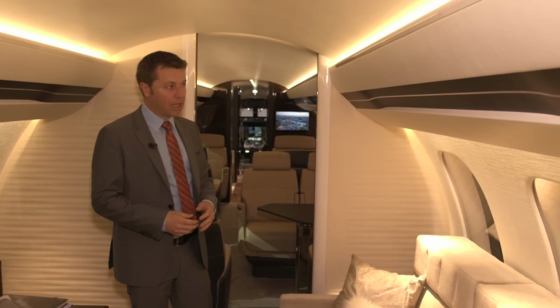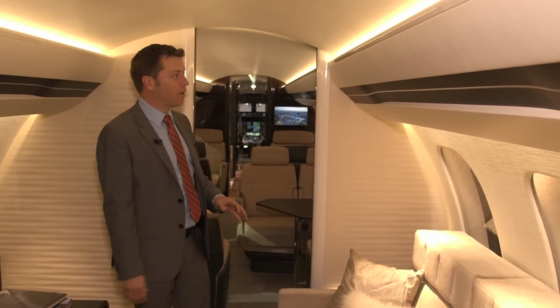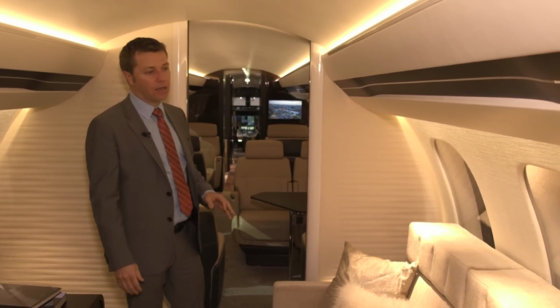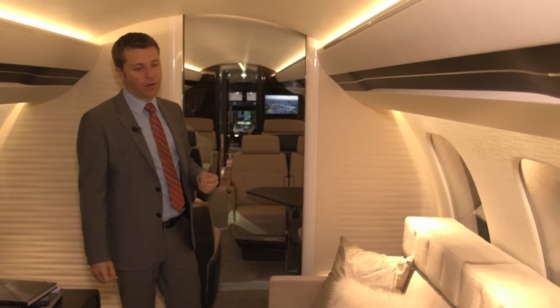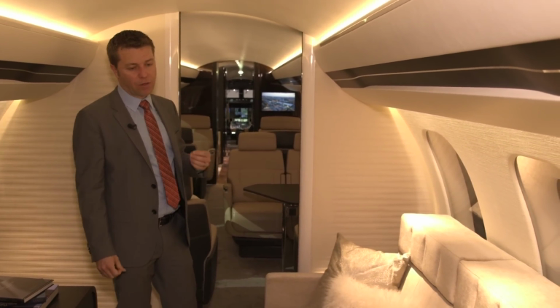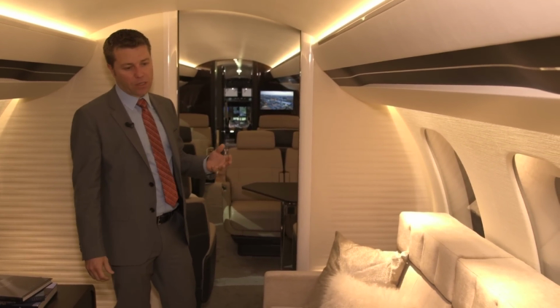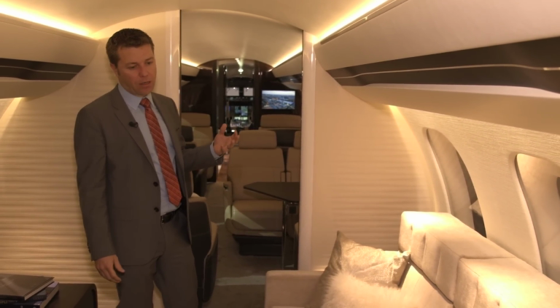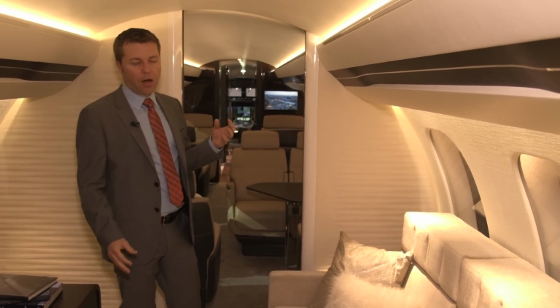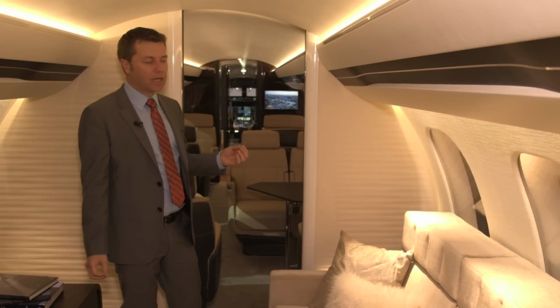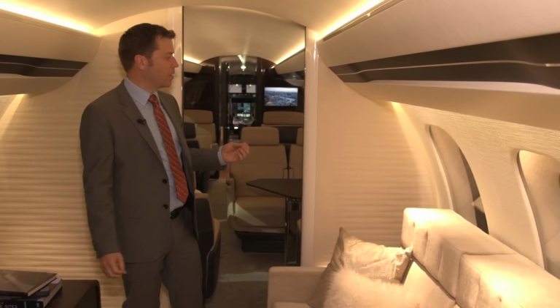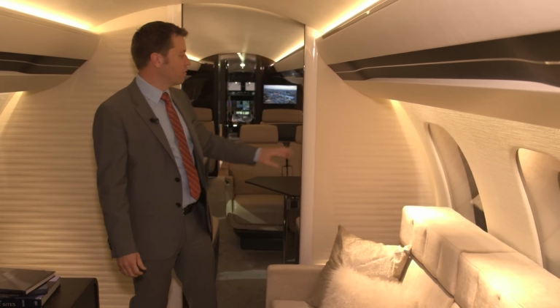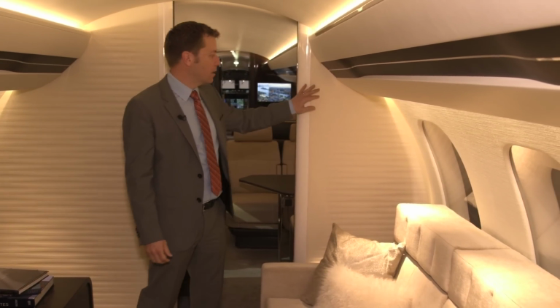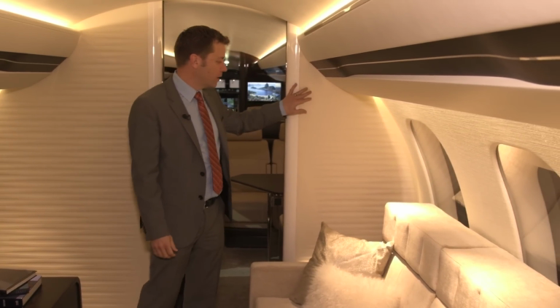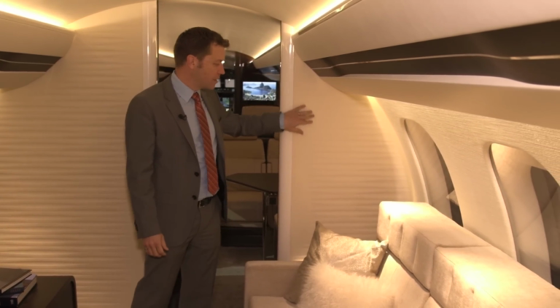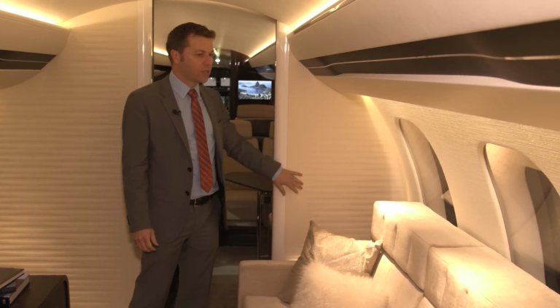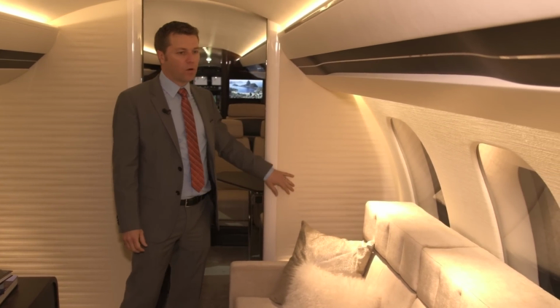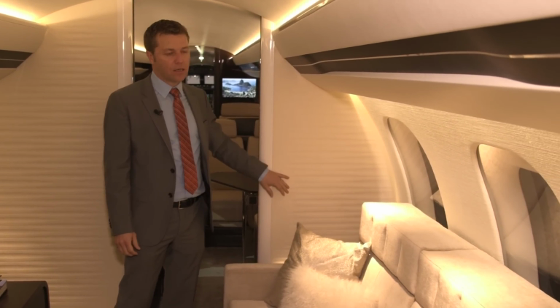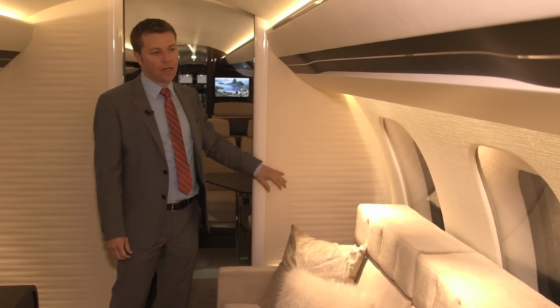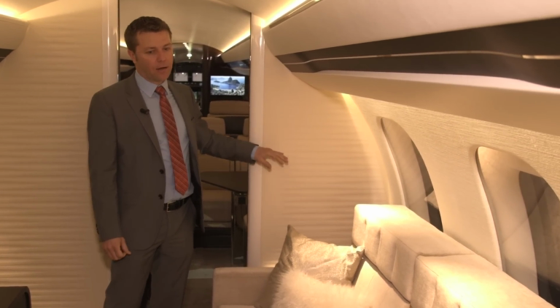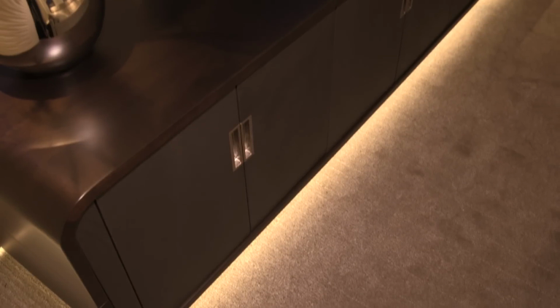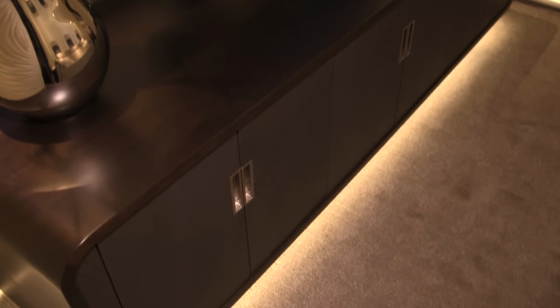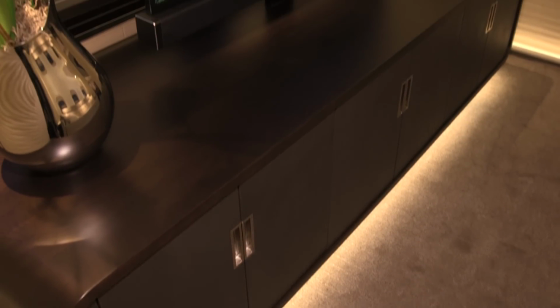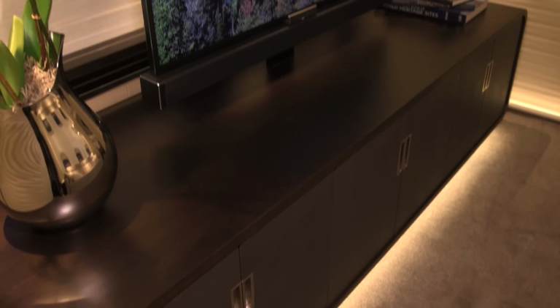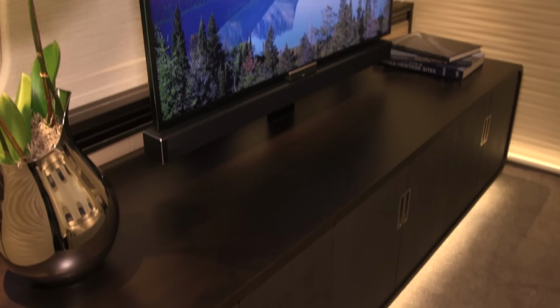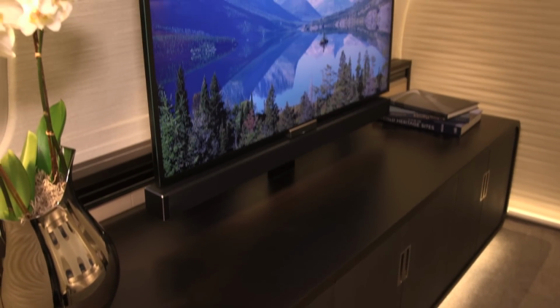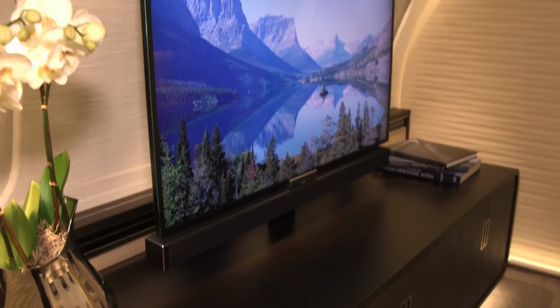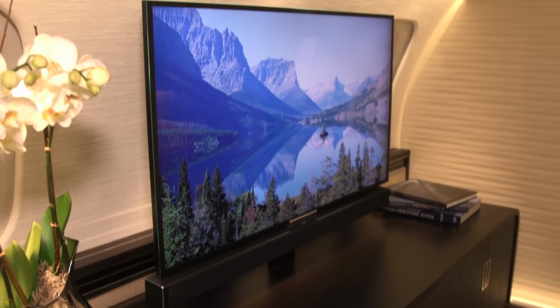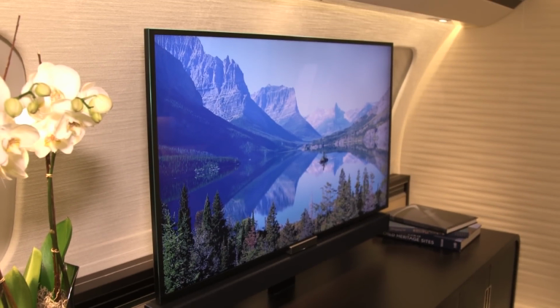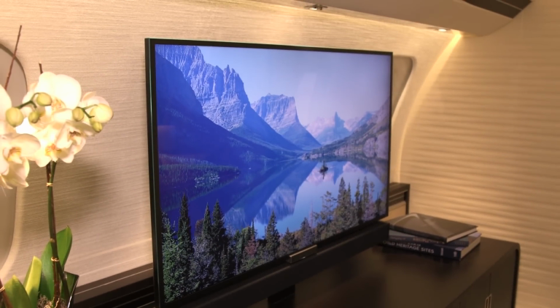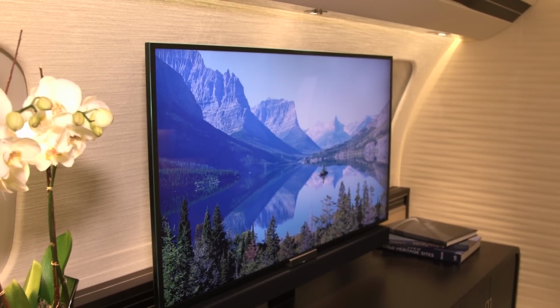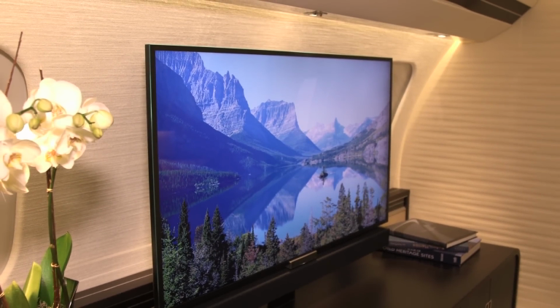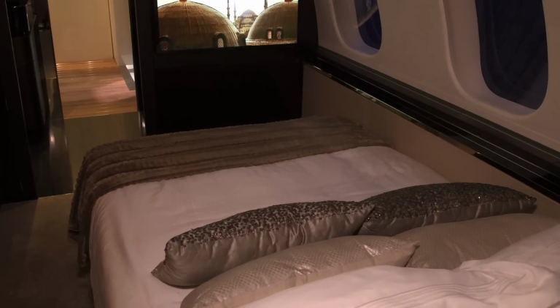Very much a focus on a home-like experience. We put really nice finishes on the walls here for listening to movies — it's a lot more cozy than hard finishes like veneers and things like that.